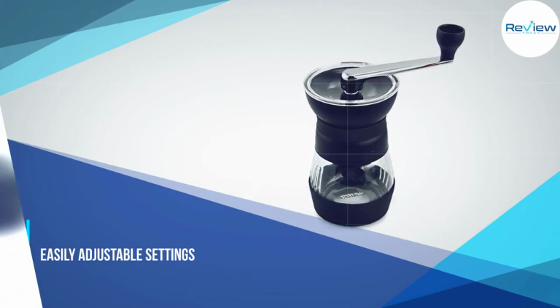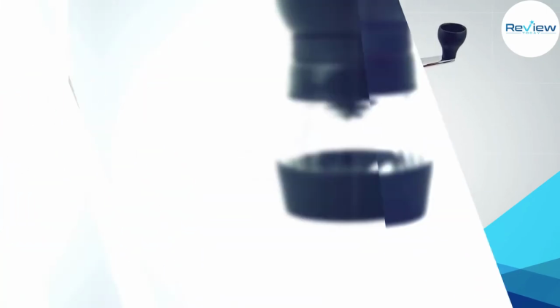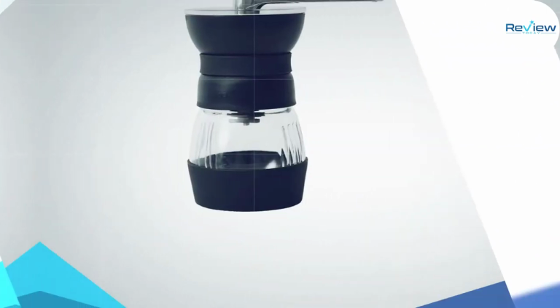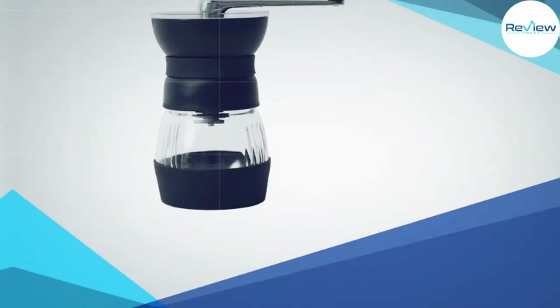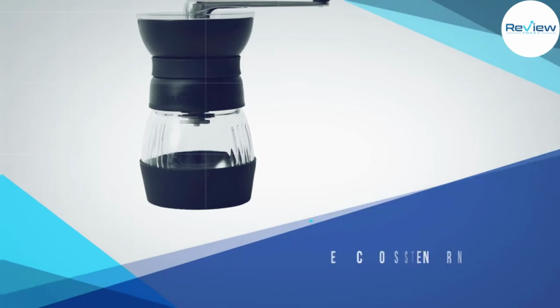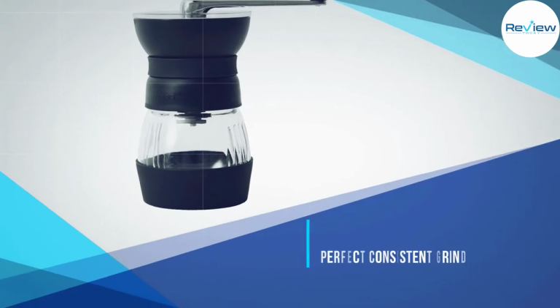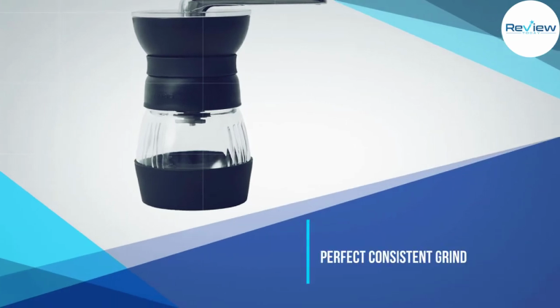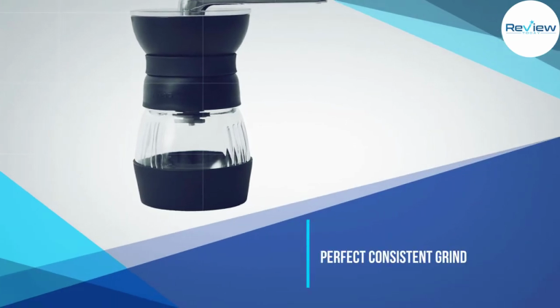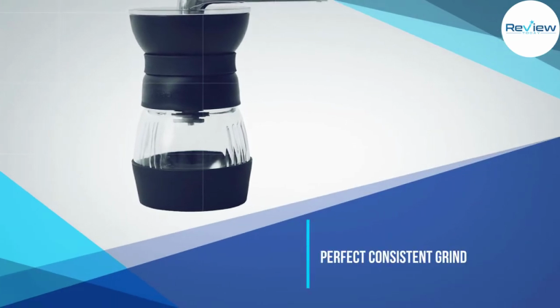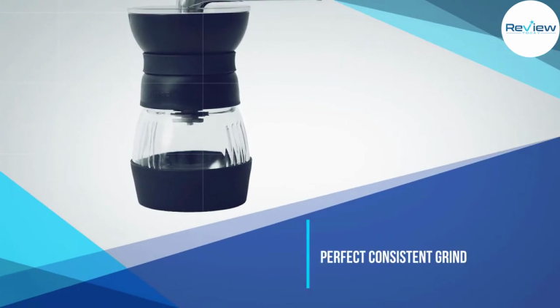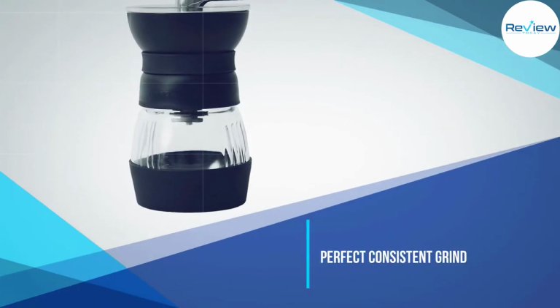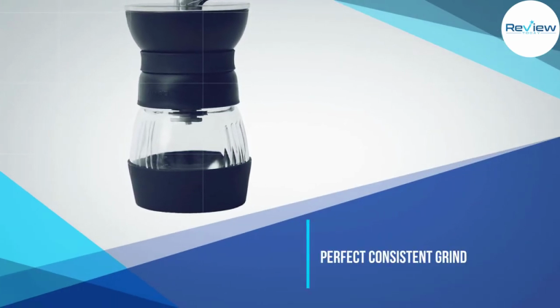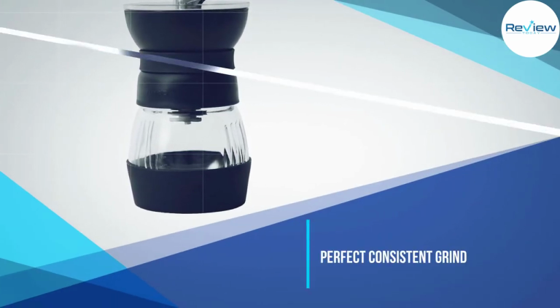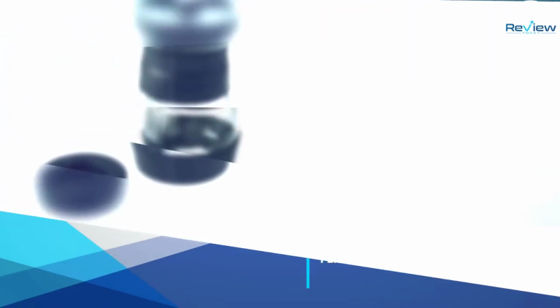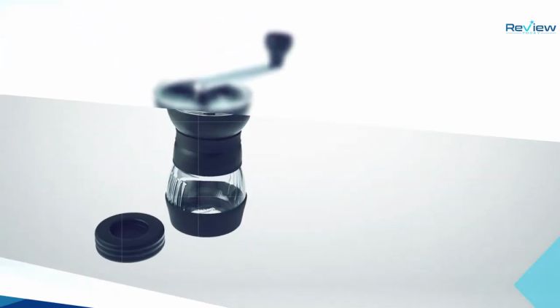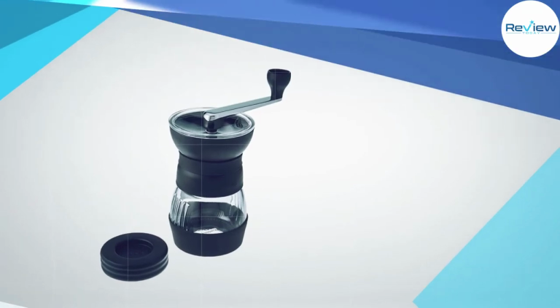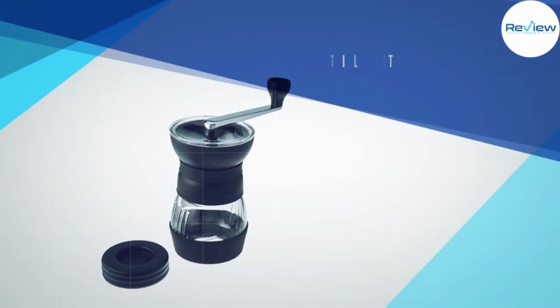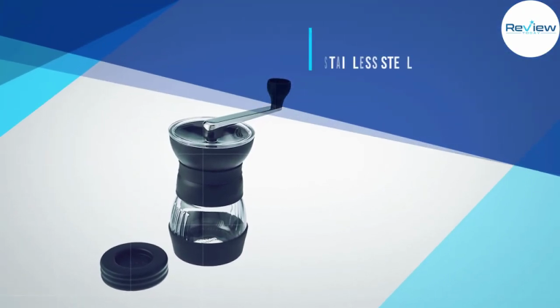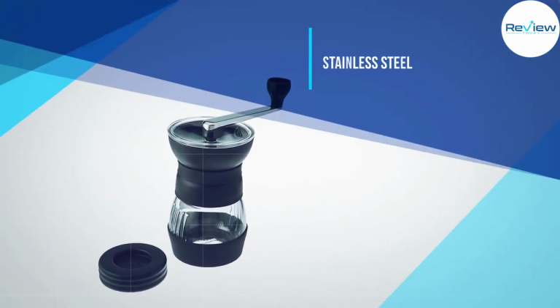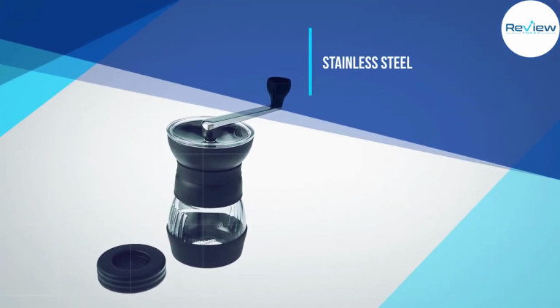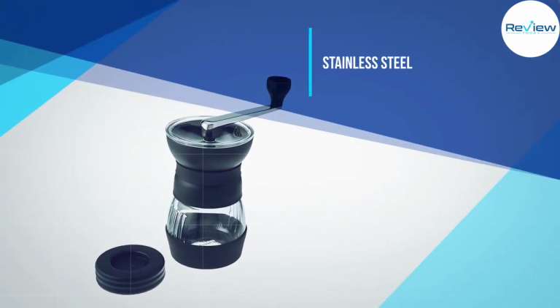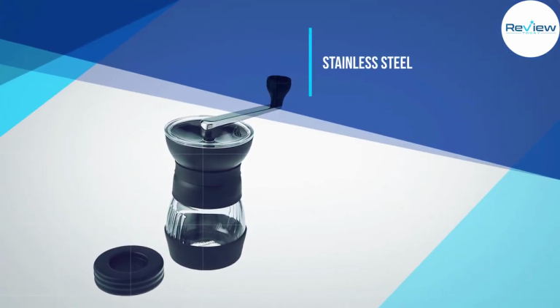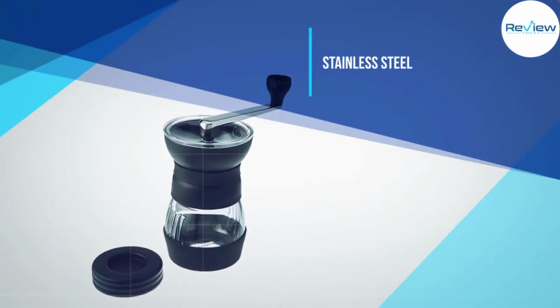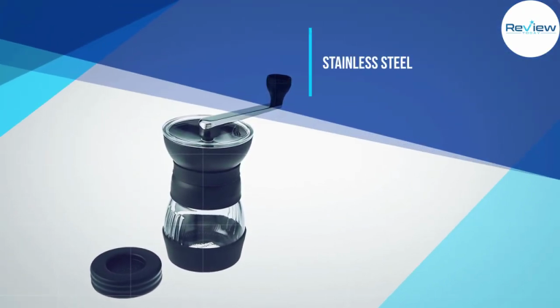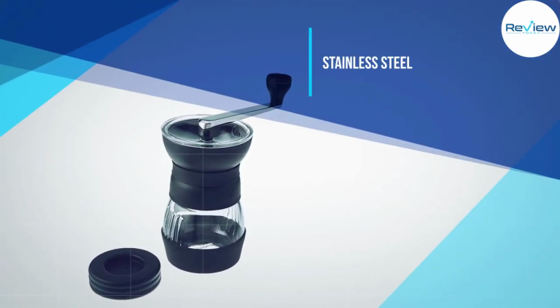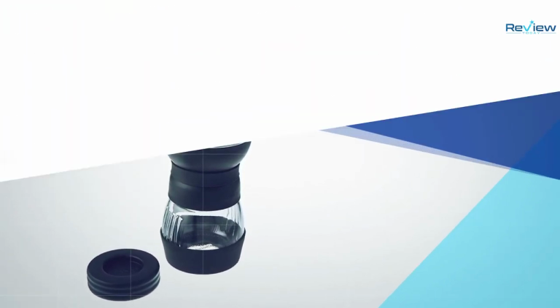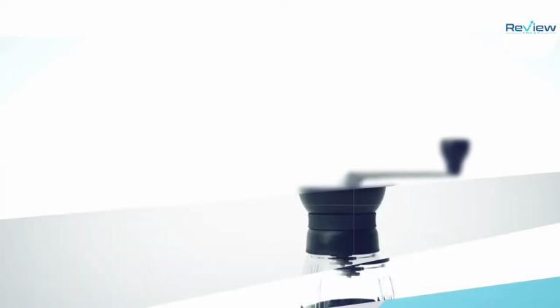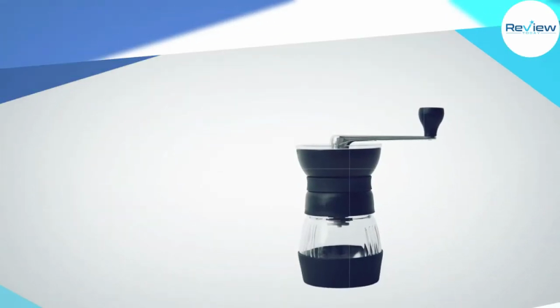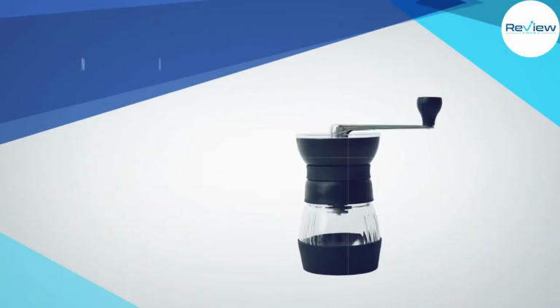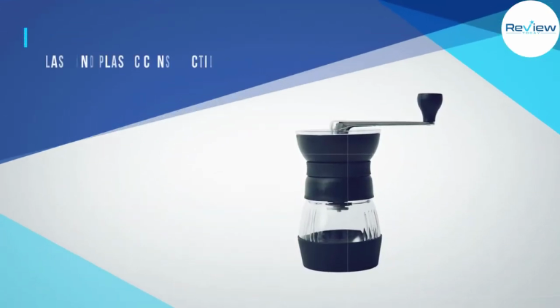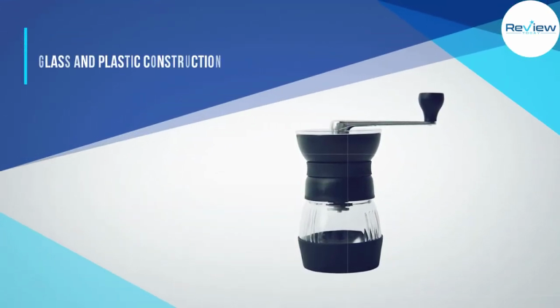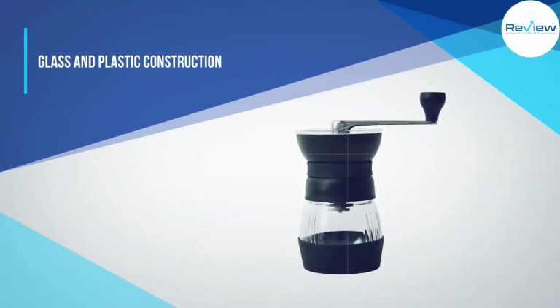It is also a great little grinder for everything from French press to espresso. One of the things I love about the Hario Ceramic is the removable handle and lid. The glass body can house up to 100 grams of grounds, and the removable lid makes sure your beans stay put so you can grind them with ease.